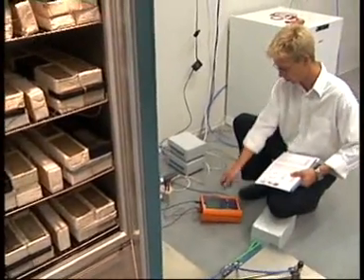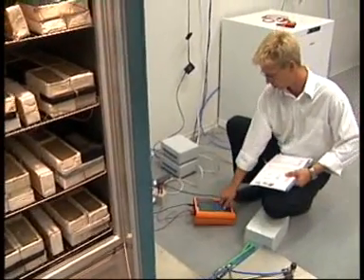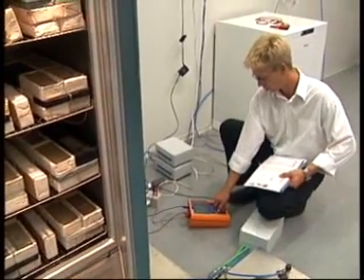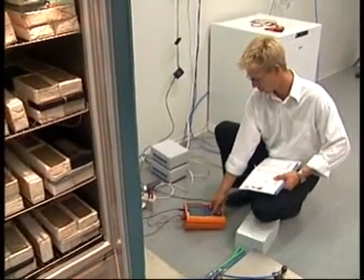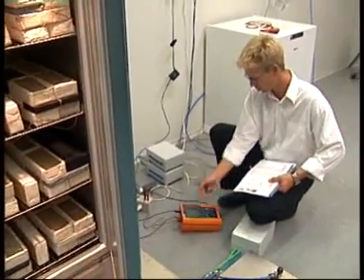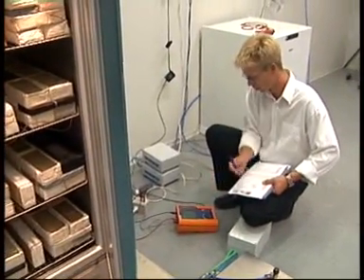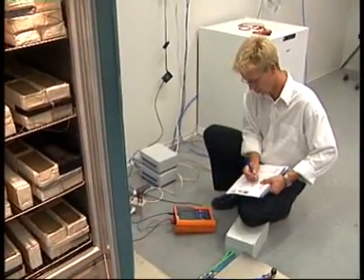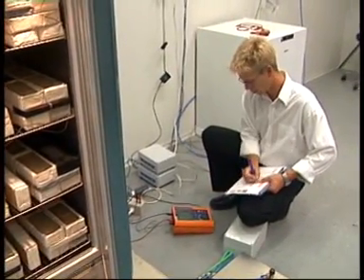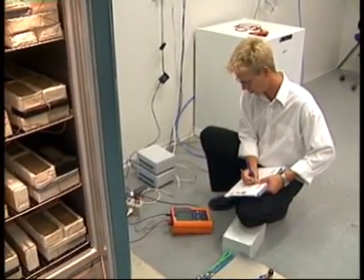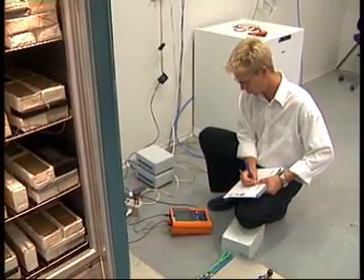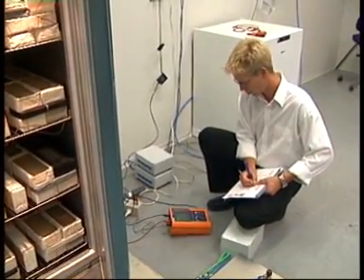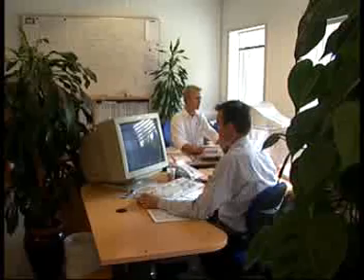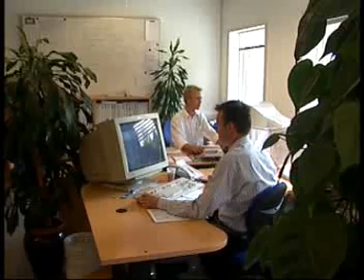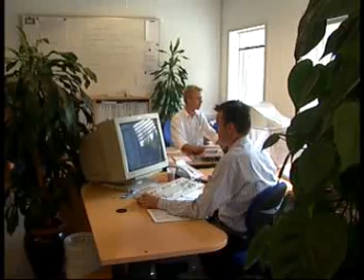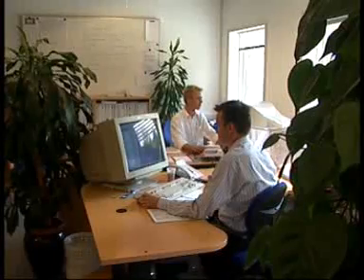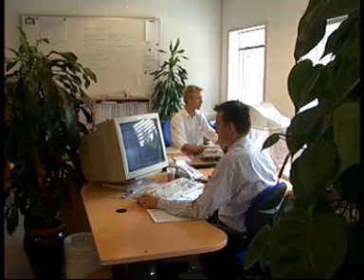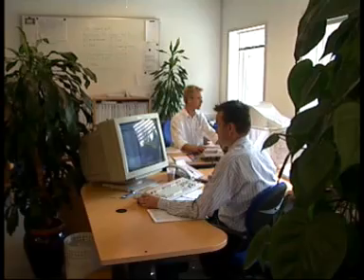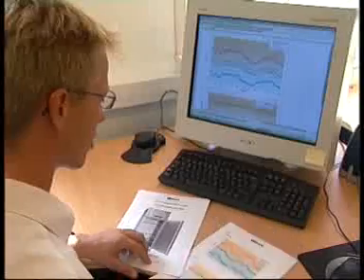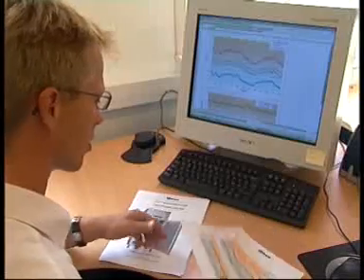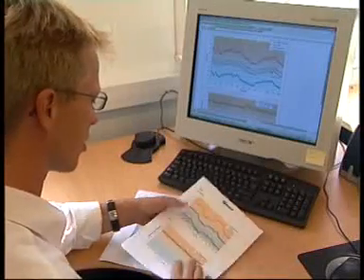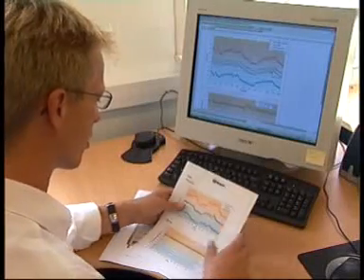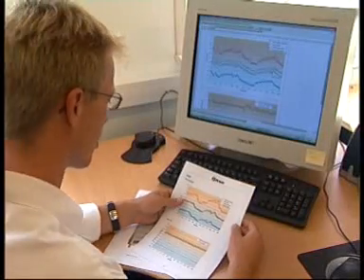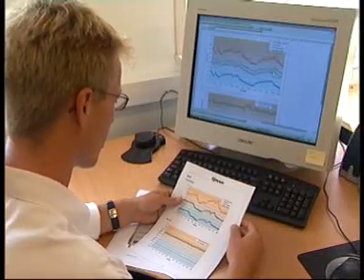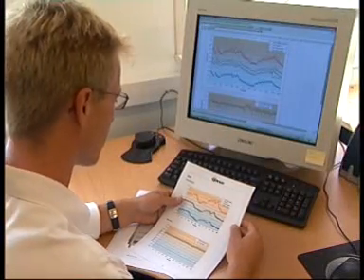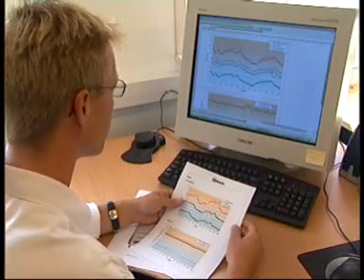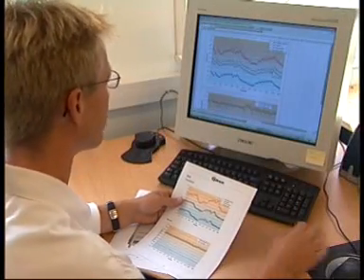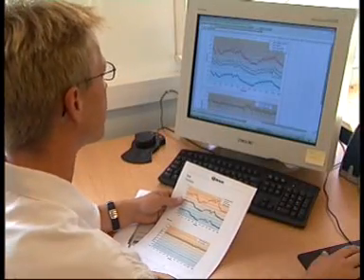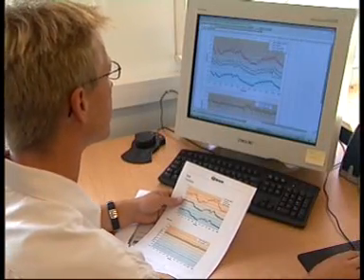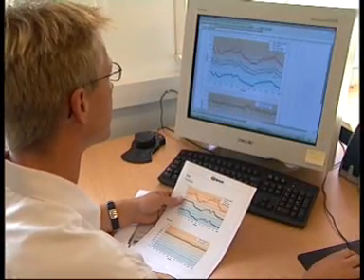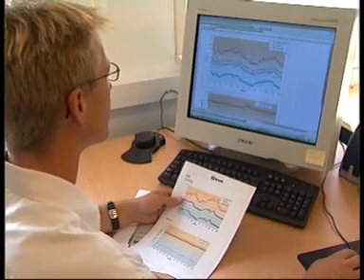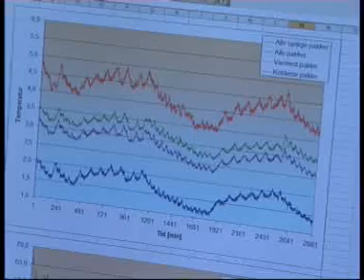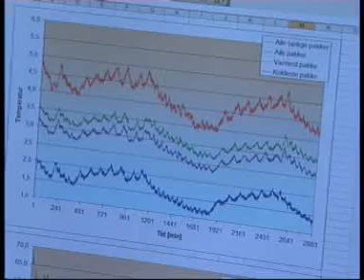Quality is an important part of the everyday routine in our R&D department, and we offer an extended three-year warranty to emphasize this.